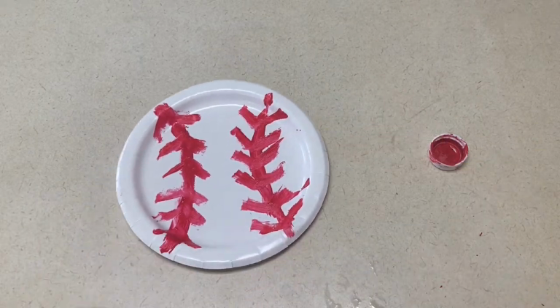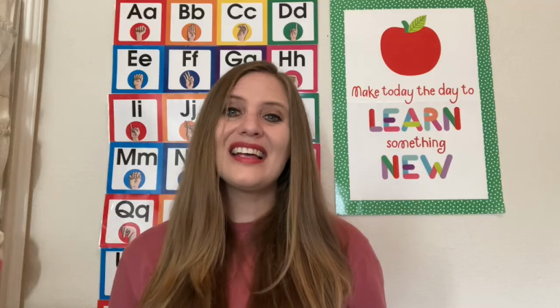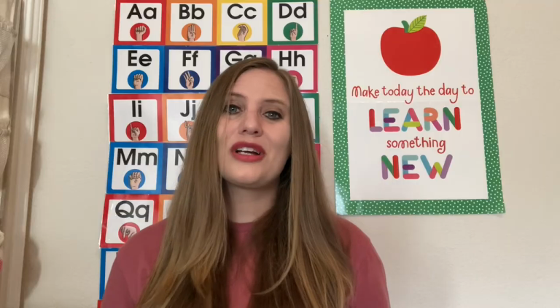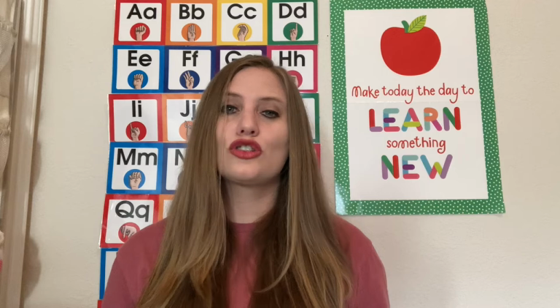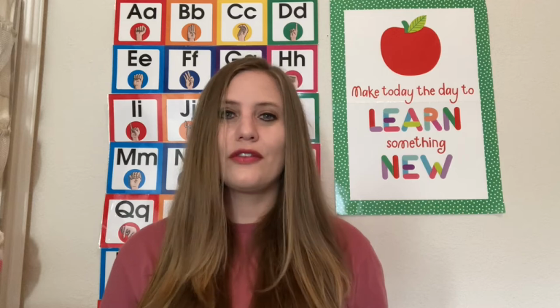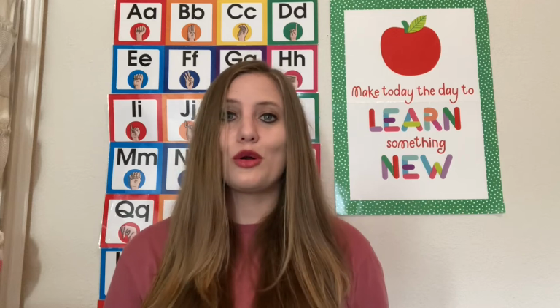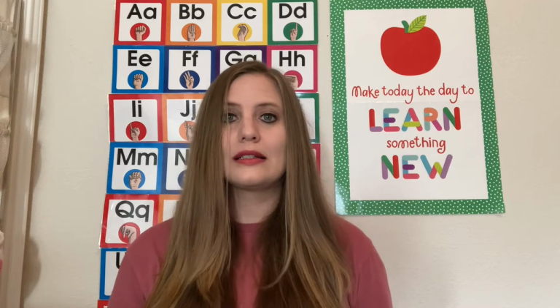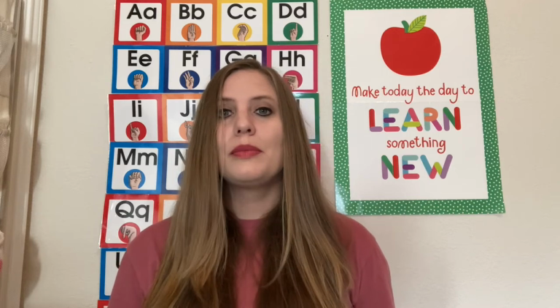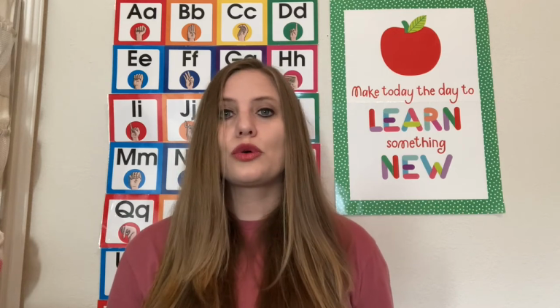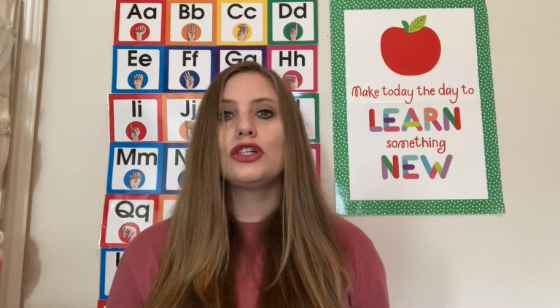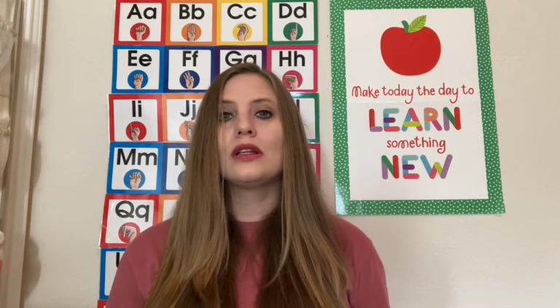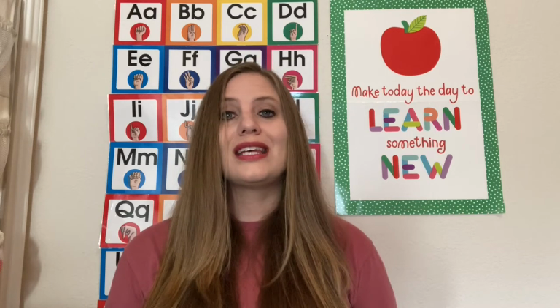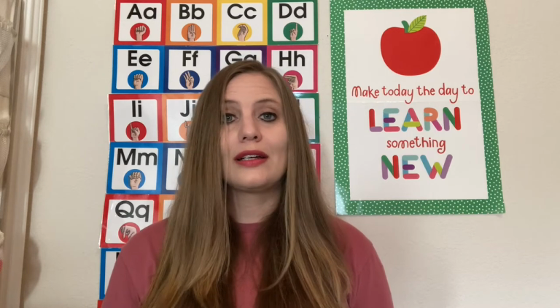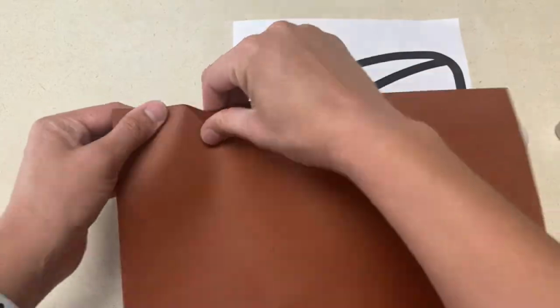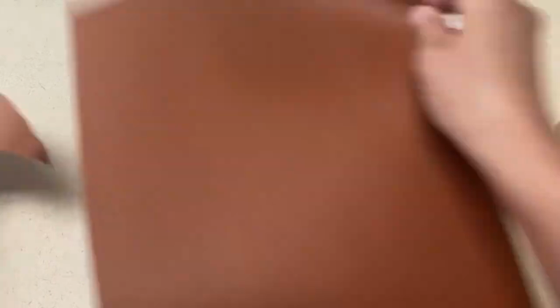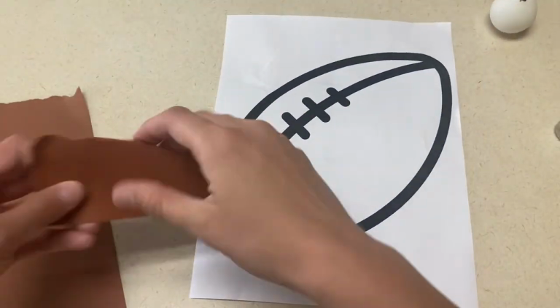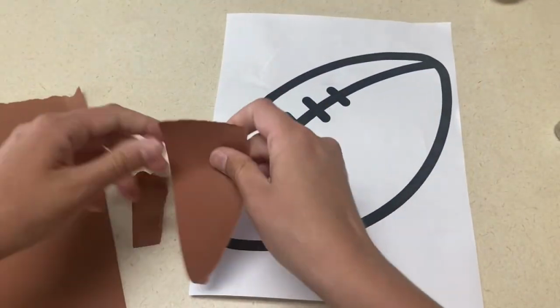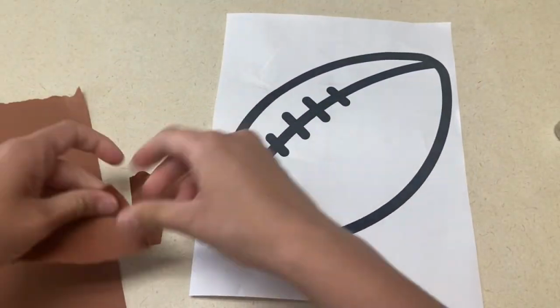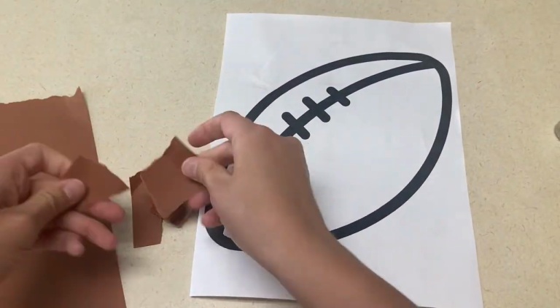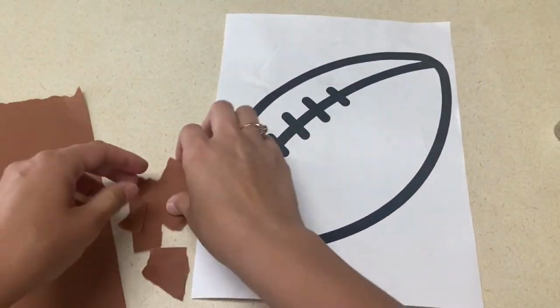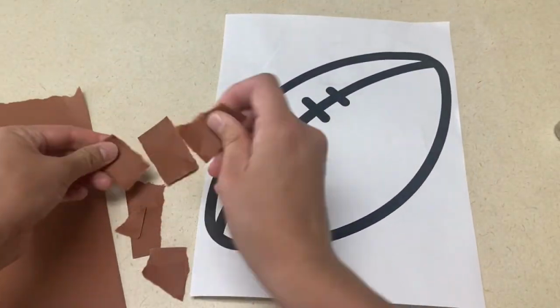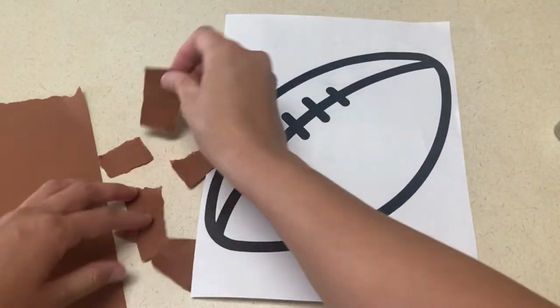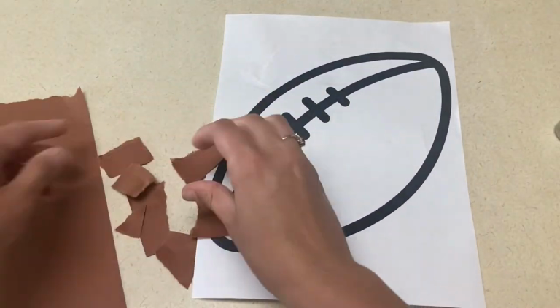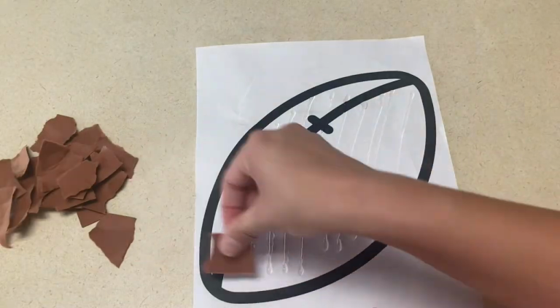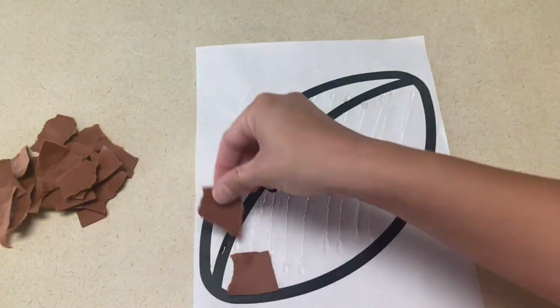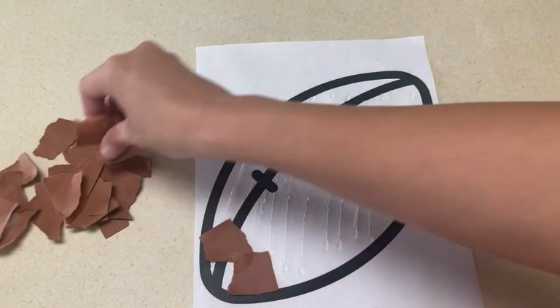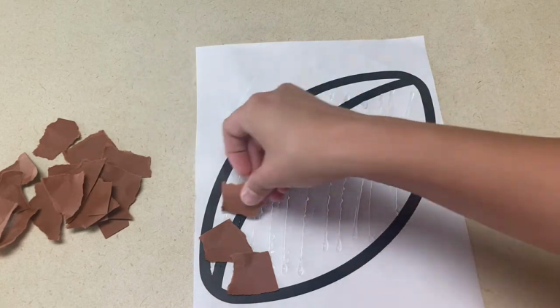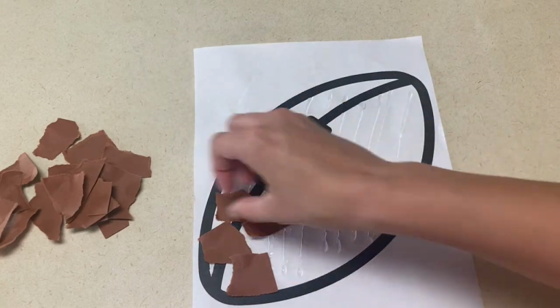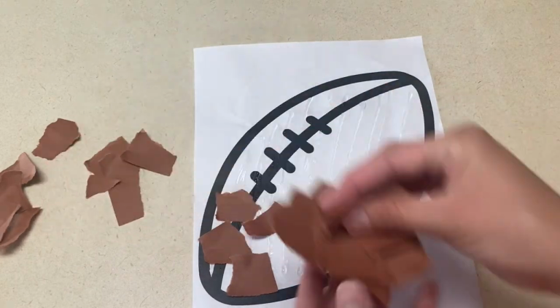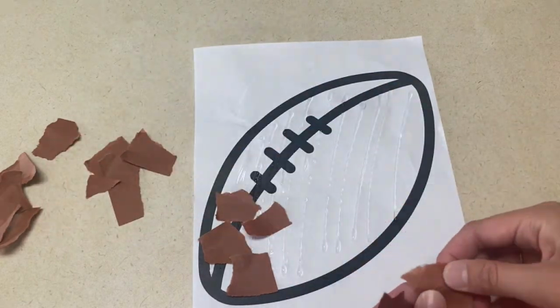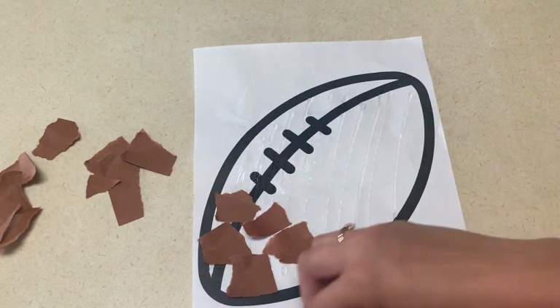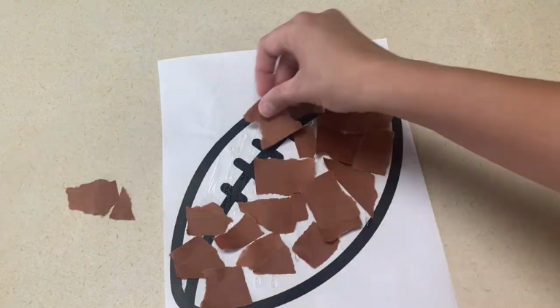Our last art project is great for fine motor skills because you're going to do a lot of tearing. For this art project, you're going to print out the picture of a football, give the children some brown paper, let them tear it into pieces, and glue it all over the football.